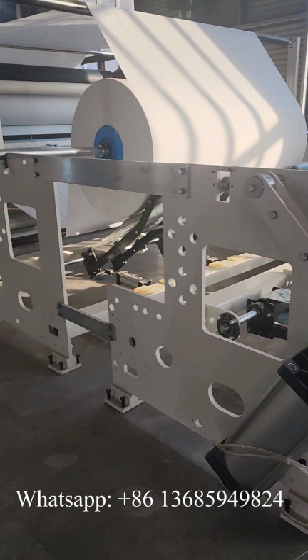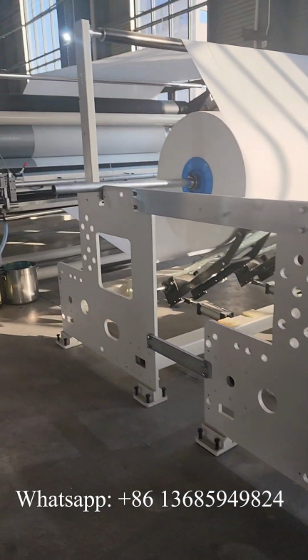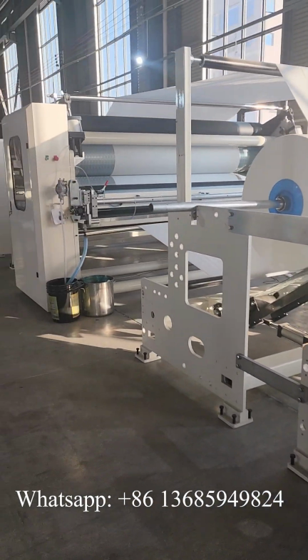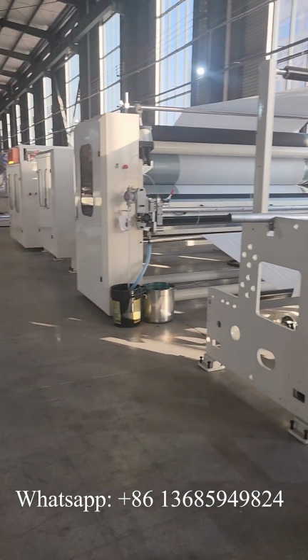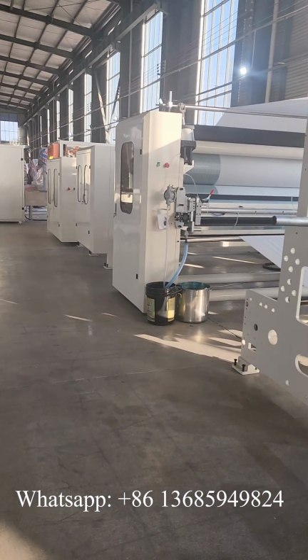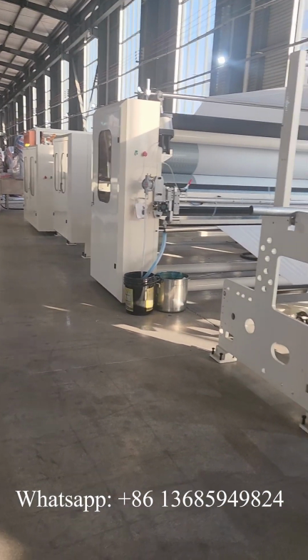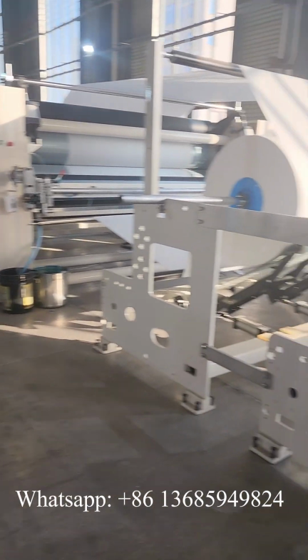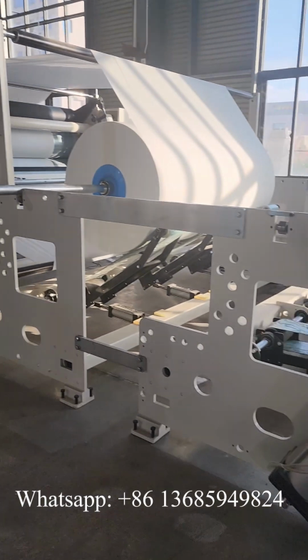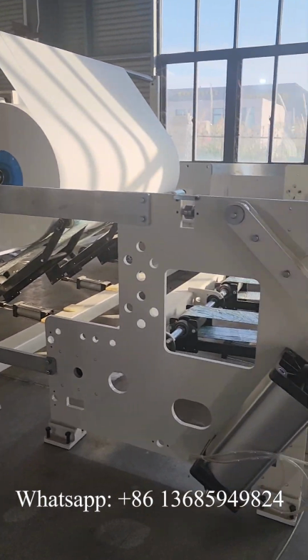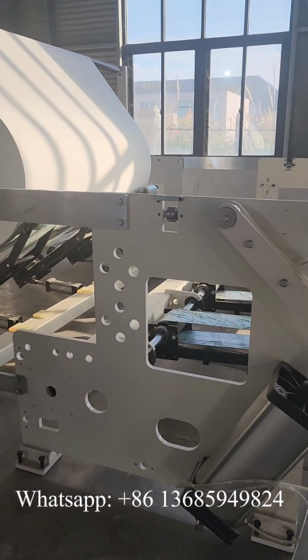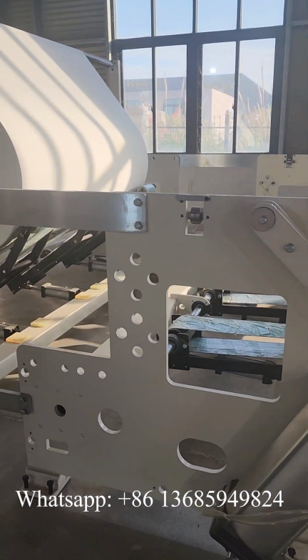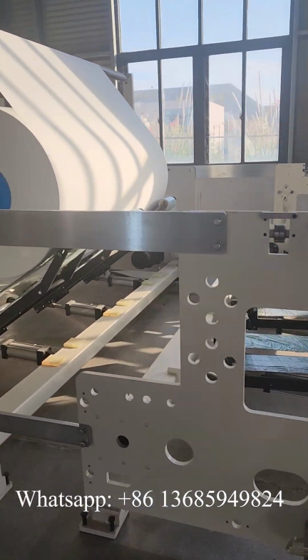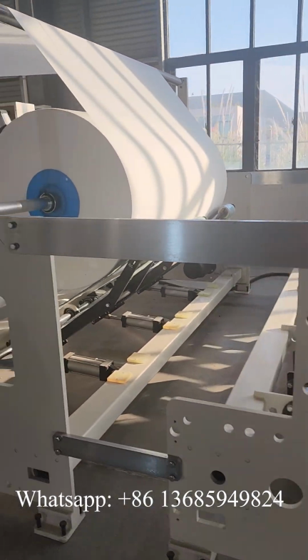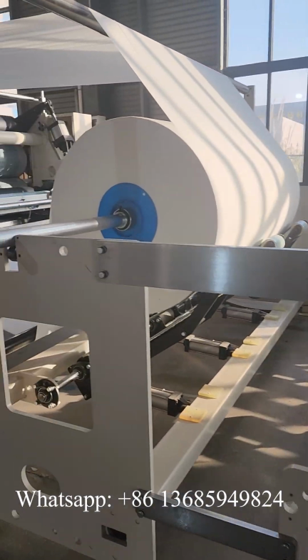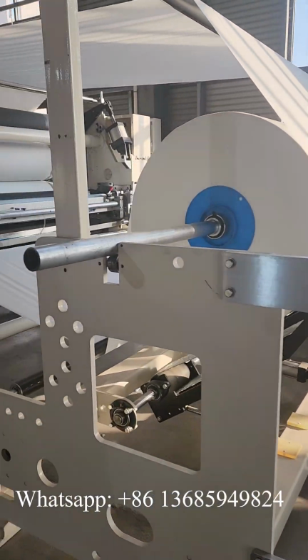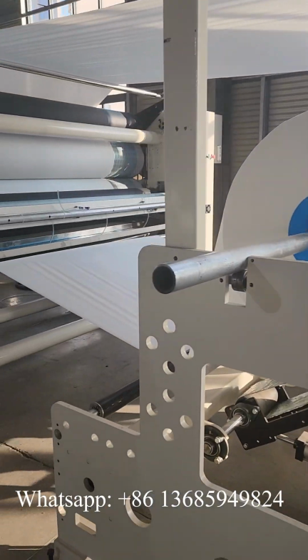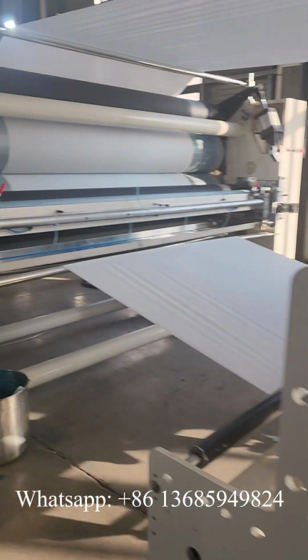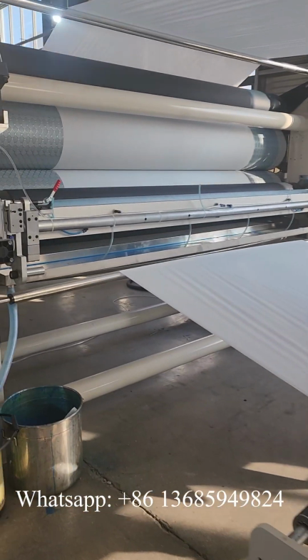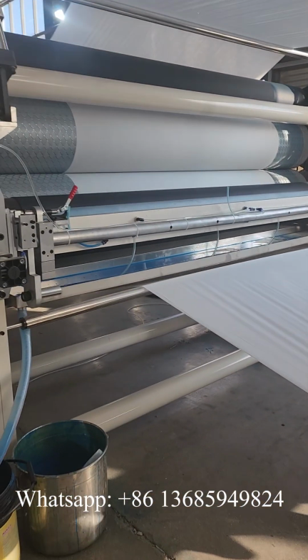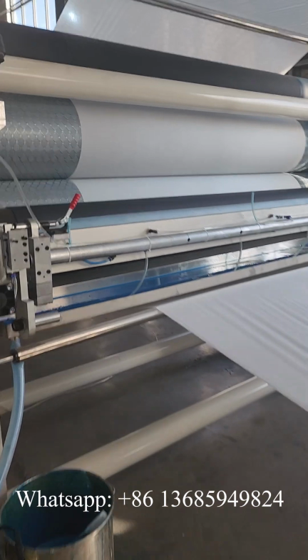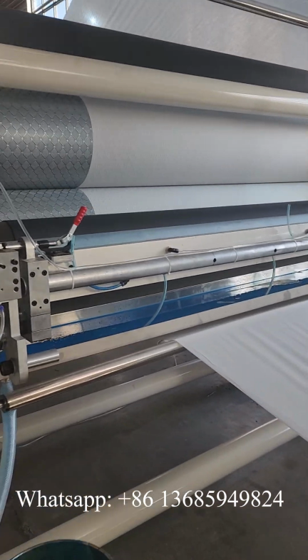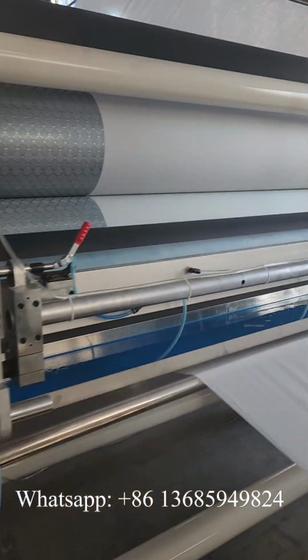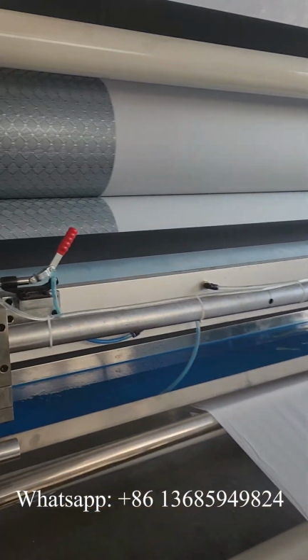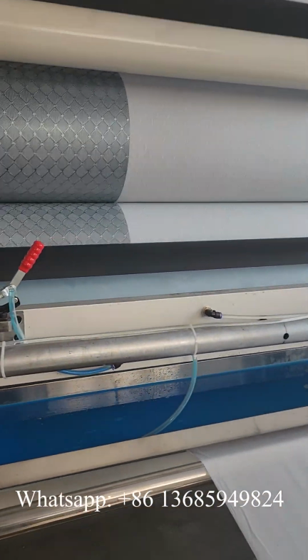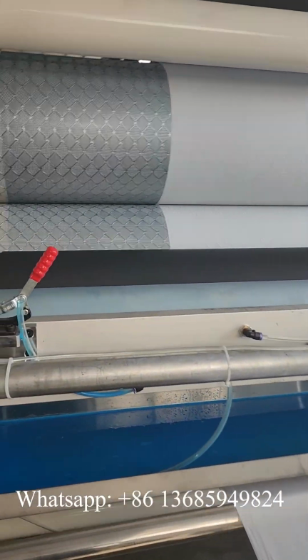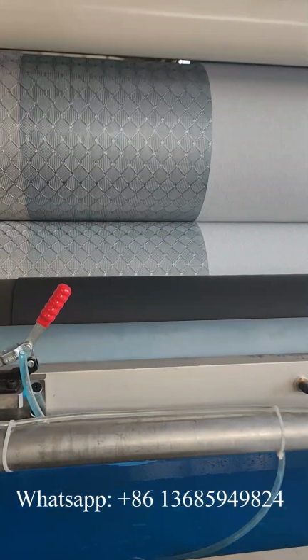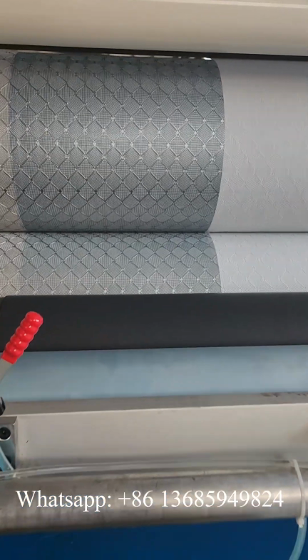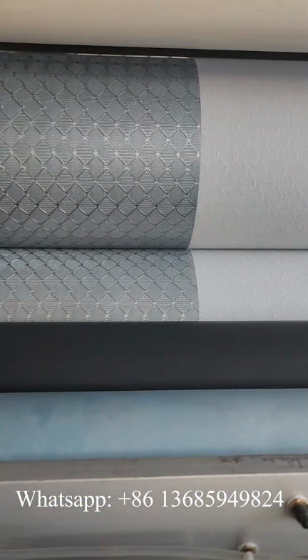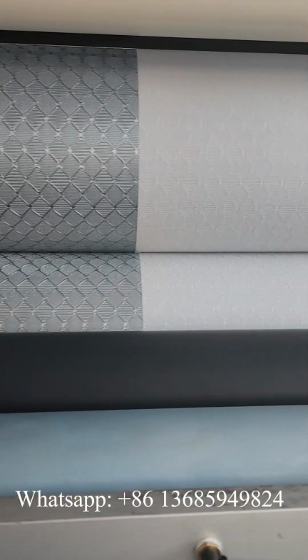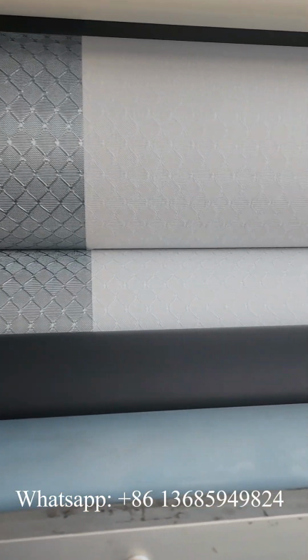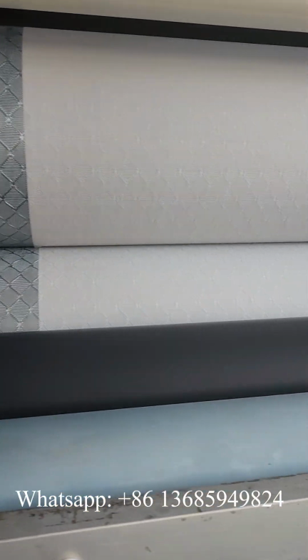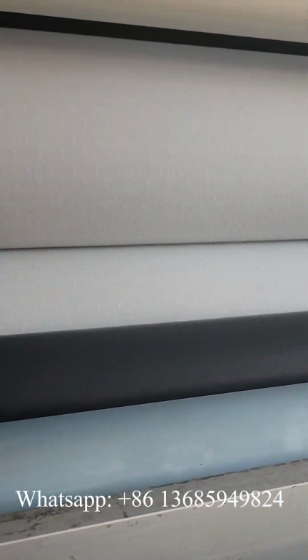First, this is the dividing machine and these are two drum board steps. What we see here is the dot-to-dot glue lamination system. These are the checks.